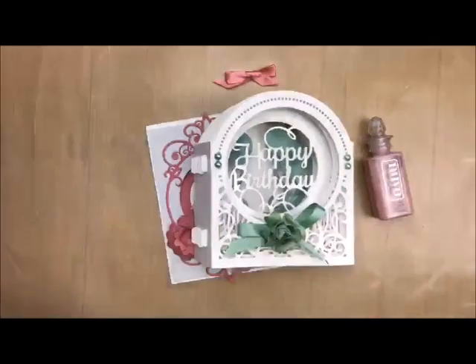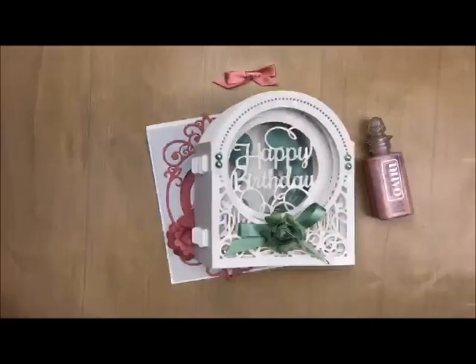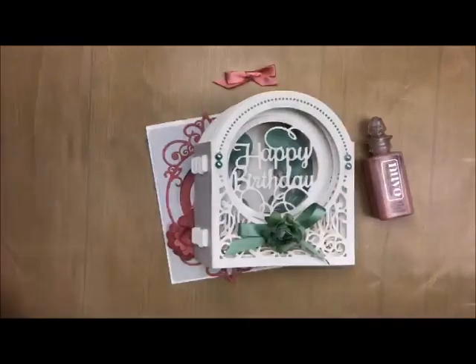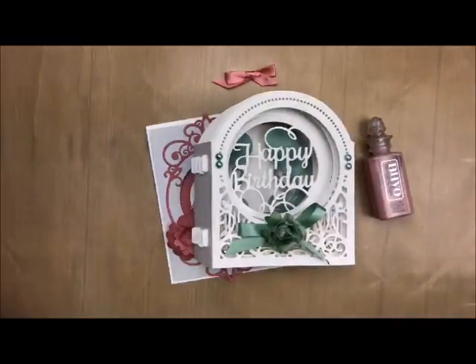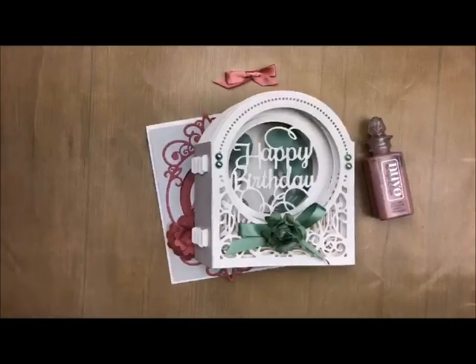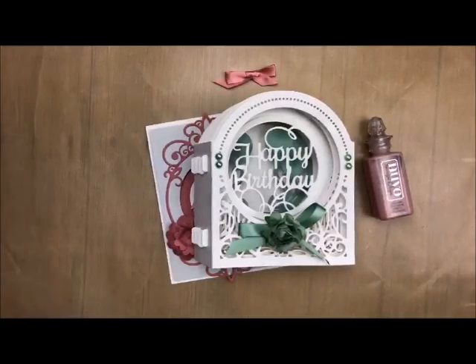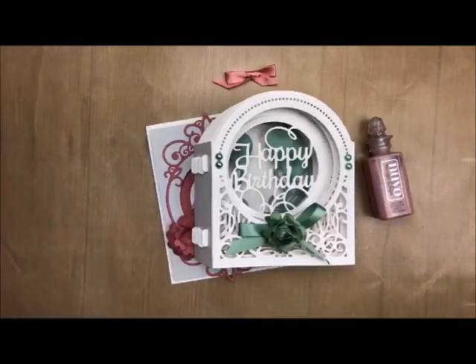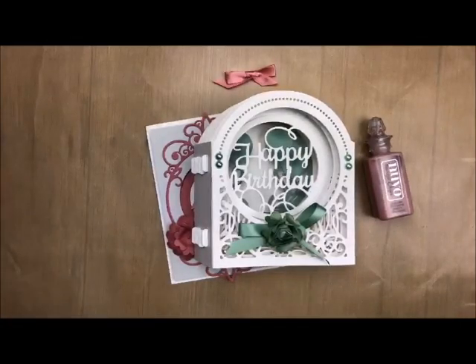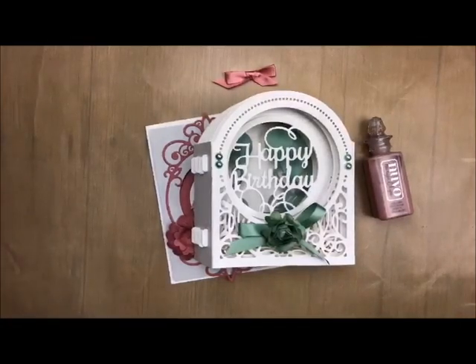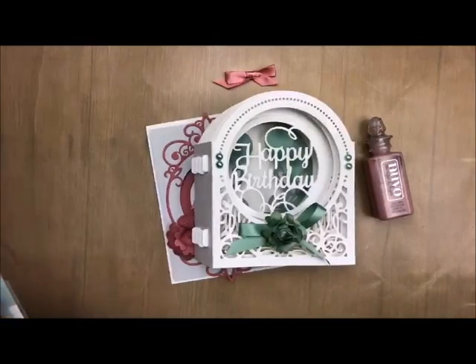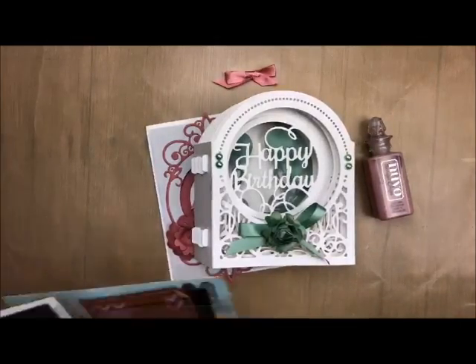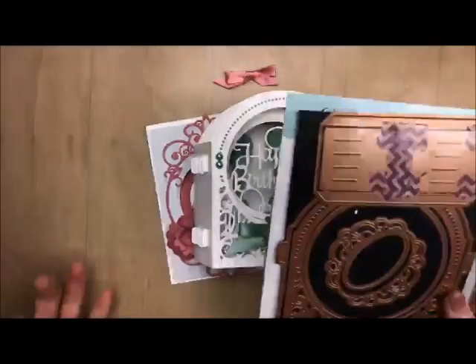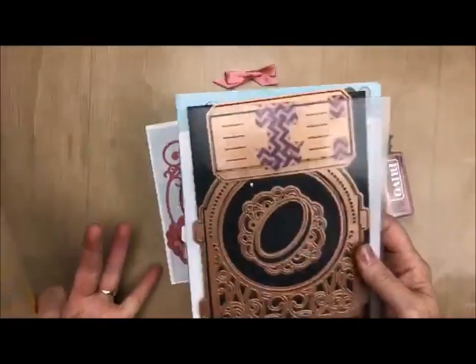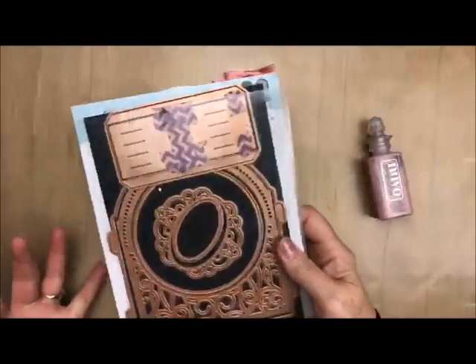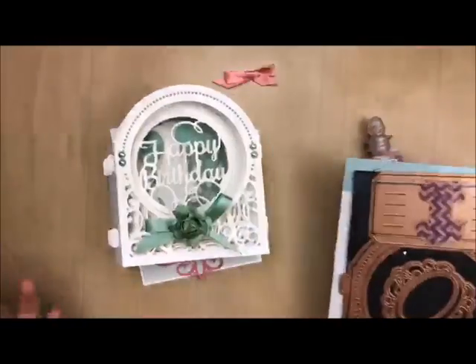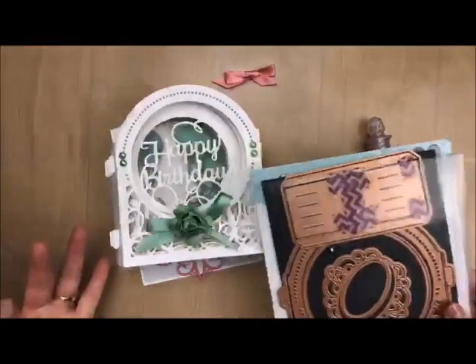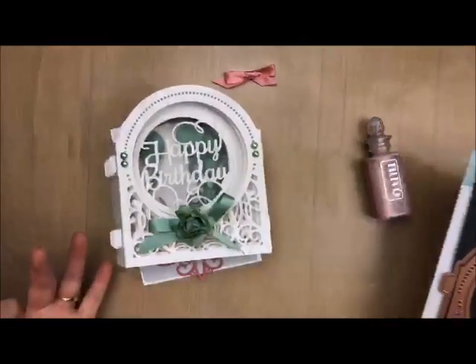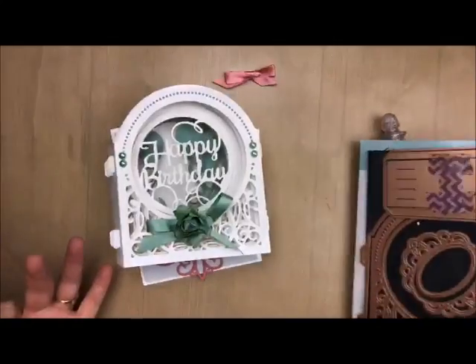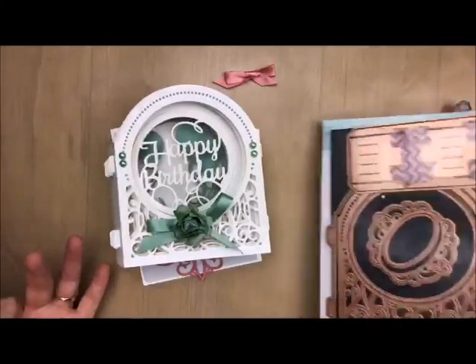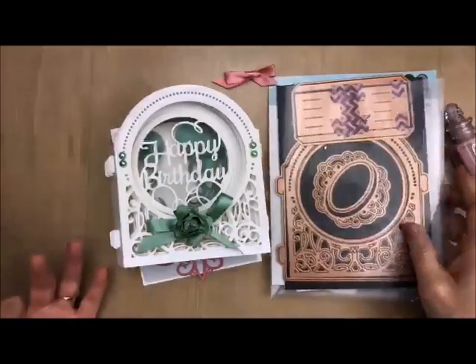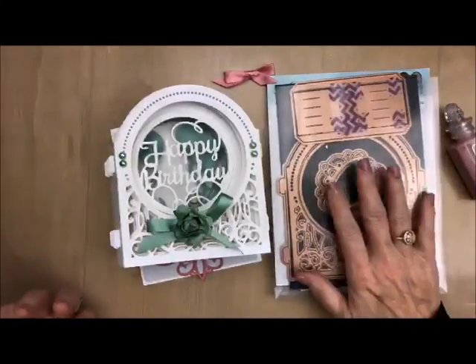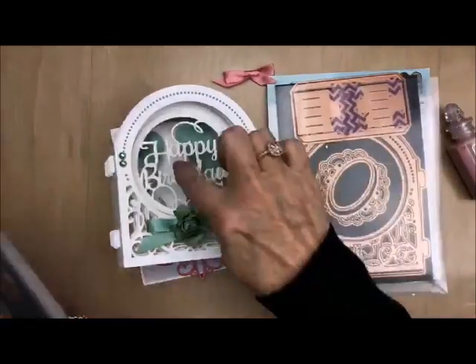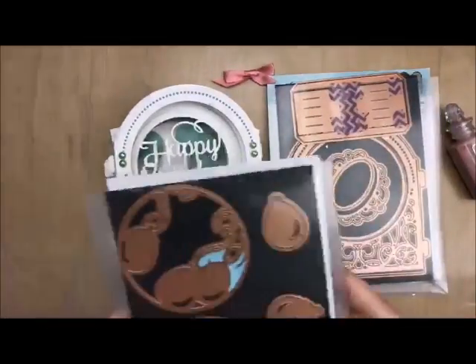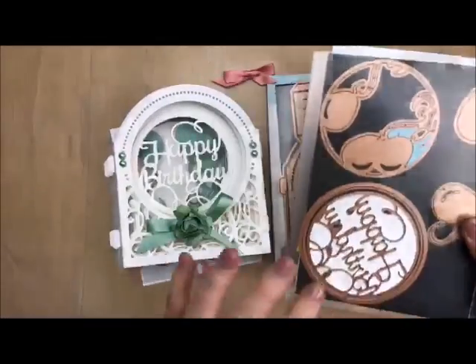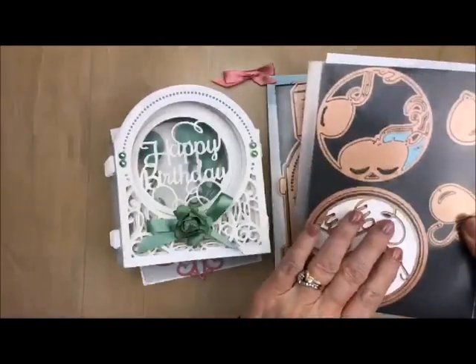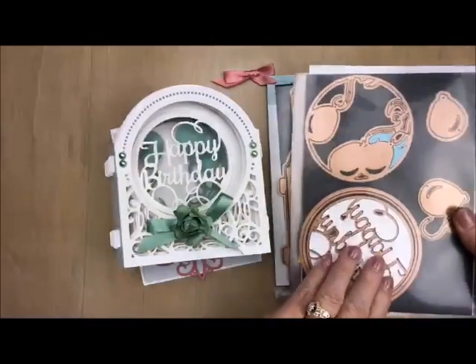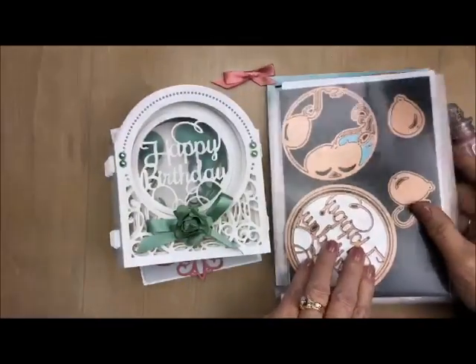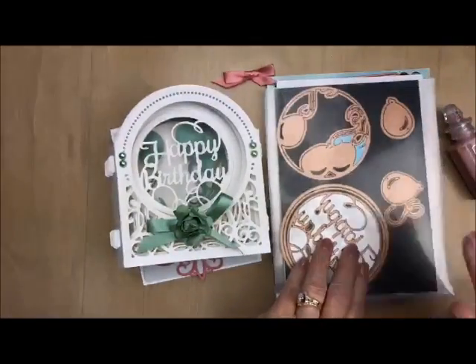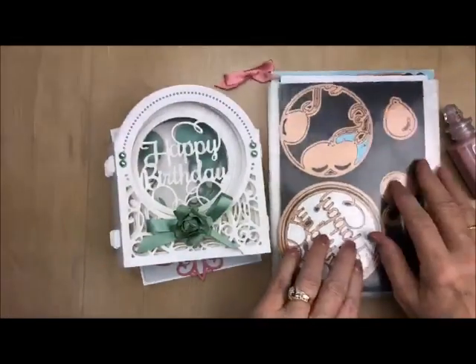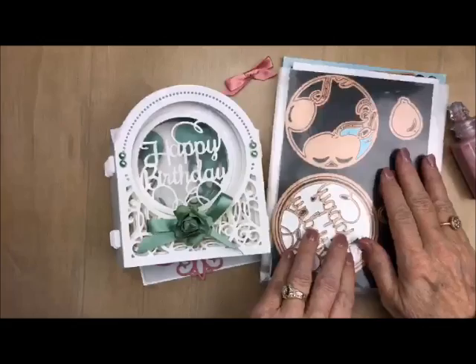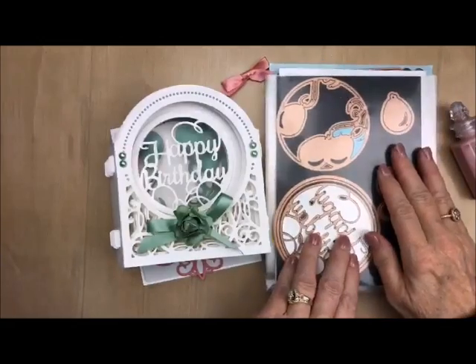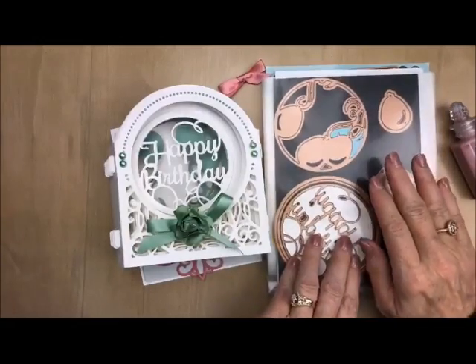Let me just see if I can find my happy birthday here. It fits right on the inside. So here's the vignette that makes this little guy right here, and then the happy birthday comes from this piece right here. I'll have all the links below for you.